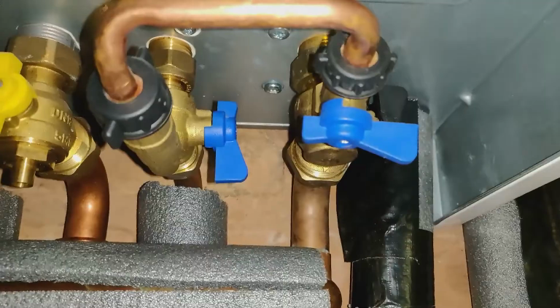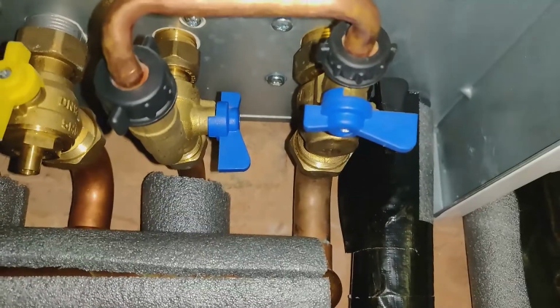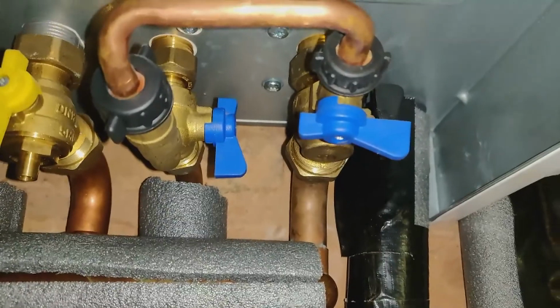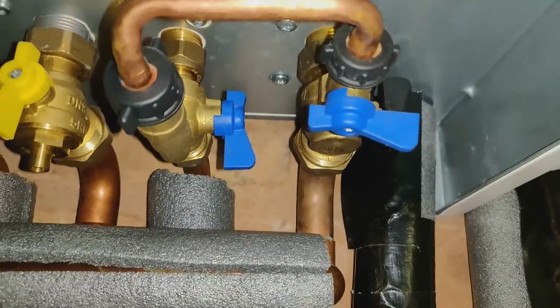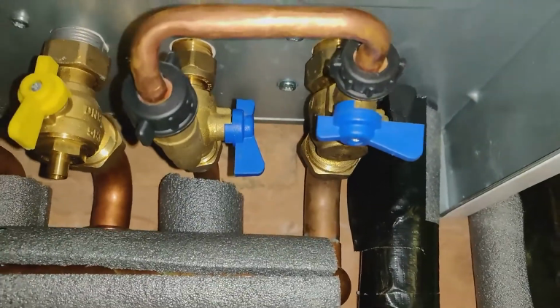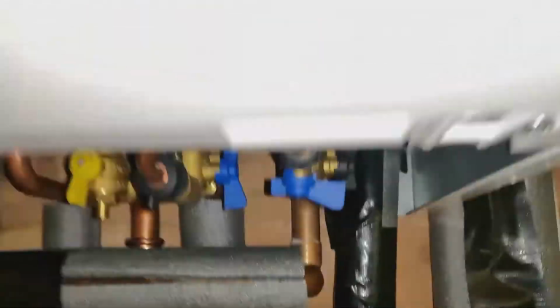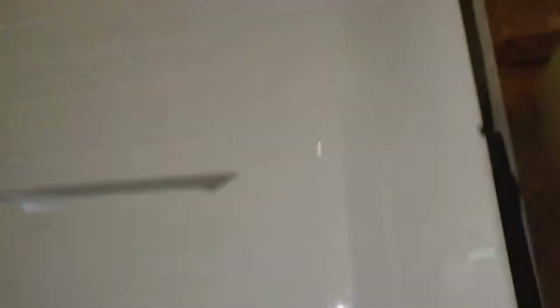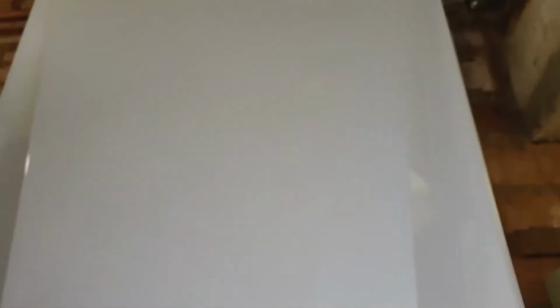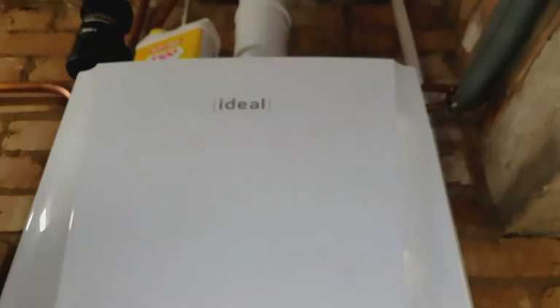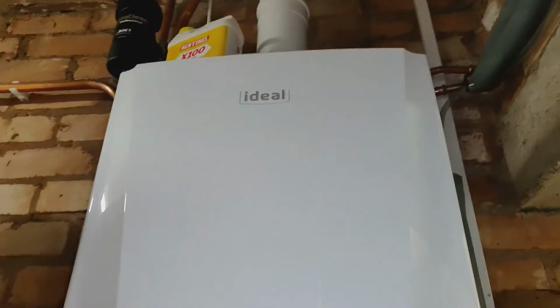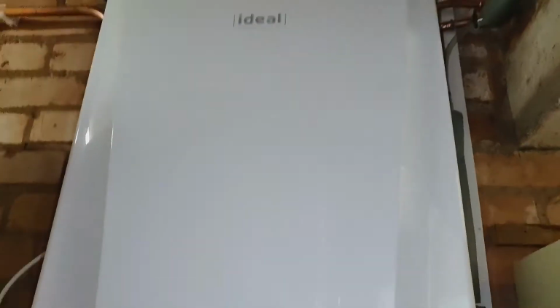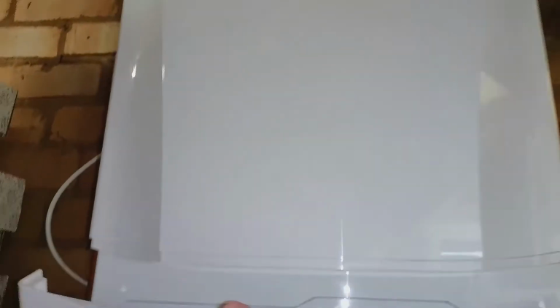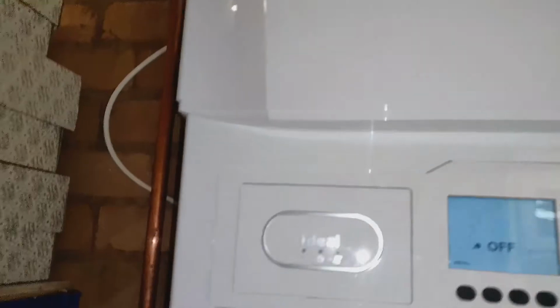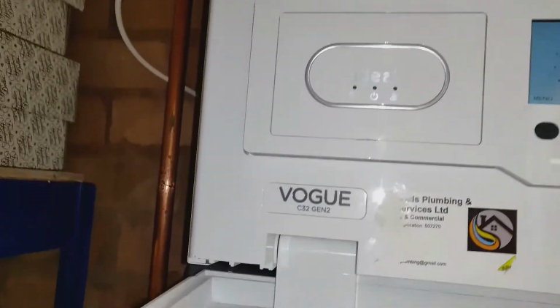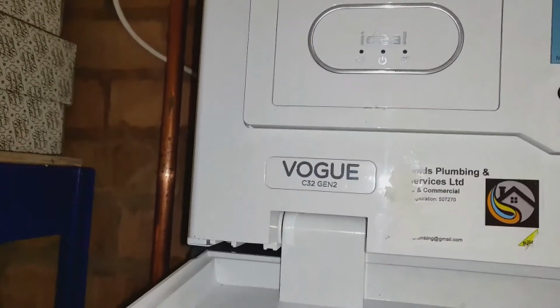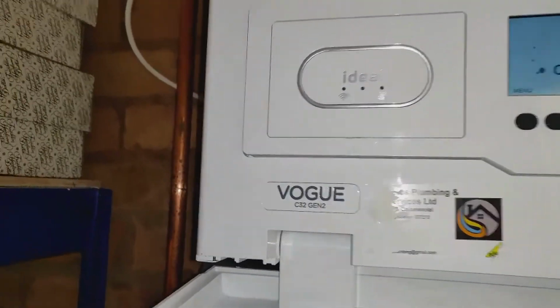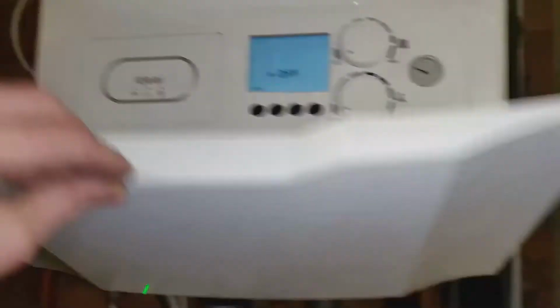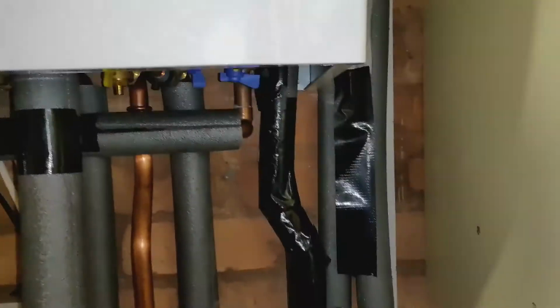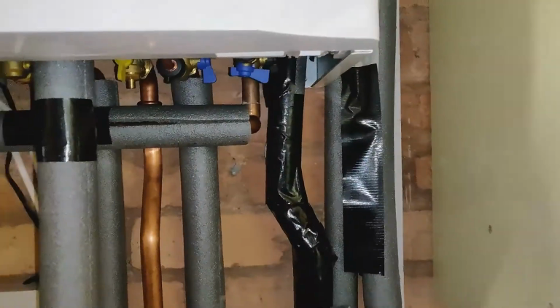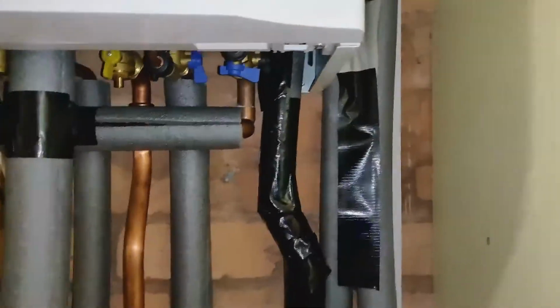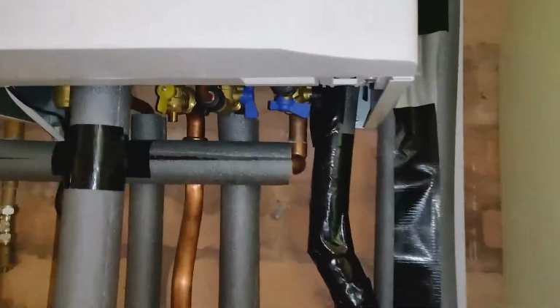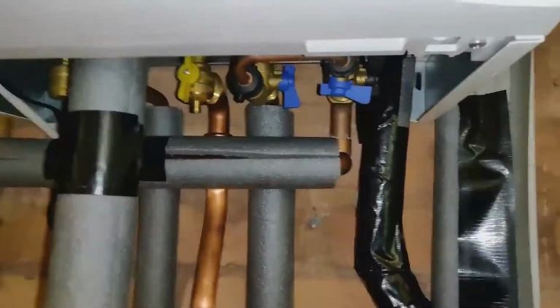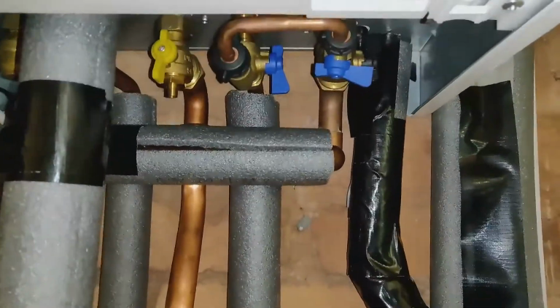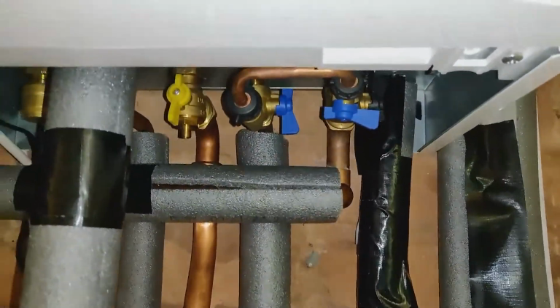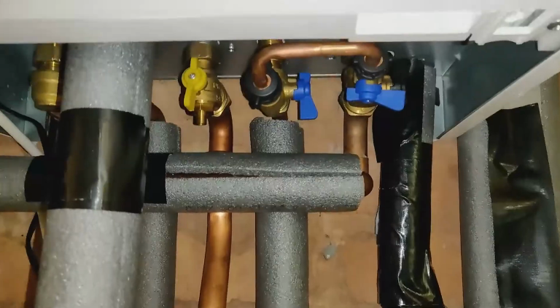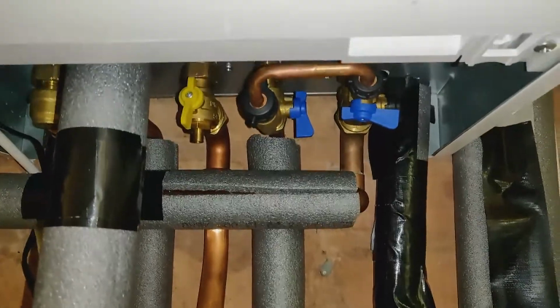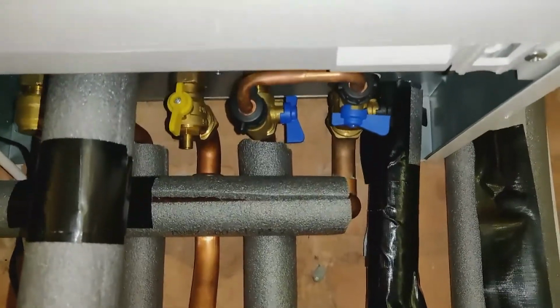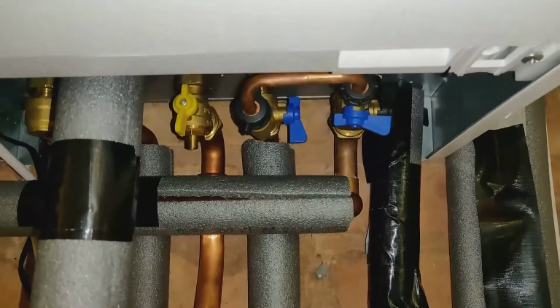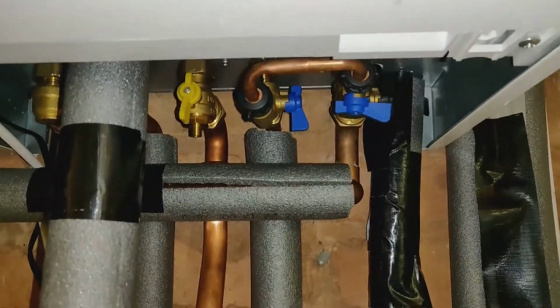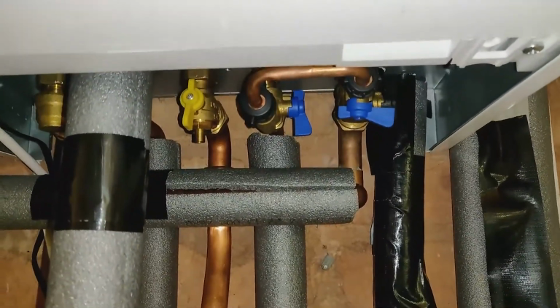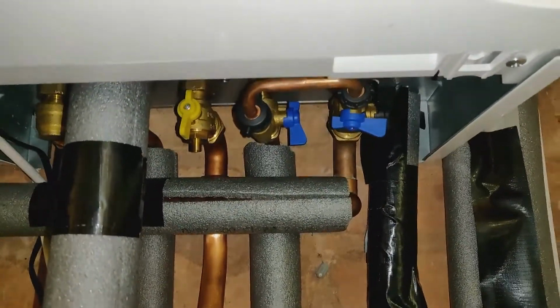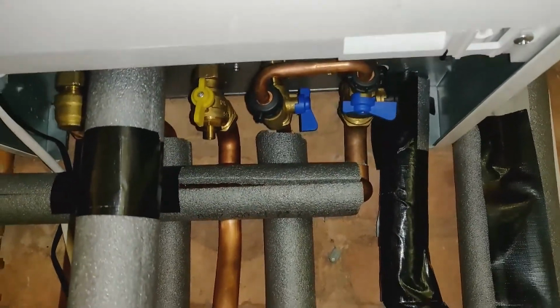And that is how you top up your pressure on your Ideal Vogue boiler. Thanks for watching. Leave a comment if this has helped you — that would be great. Cheers.